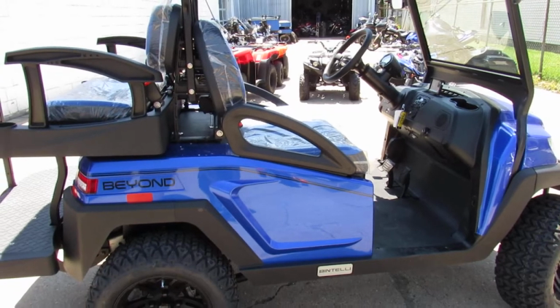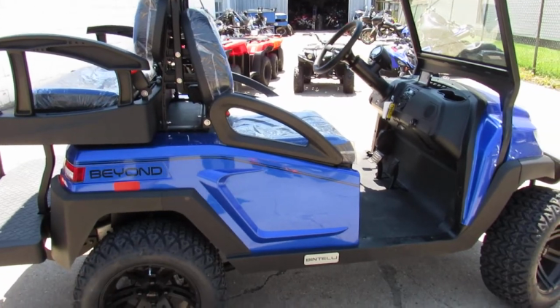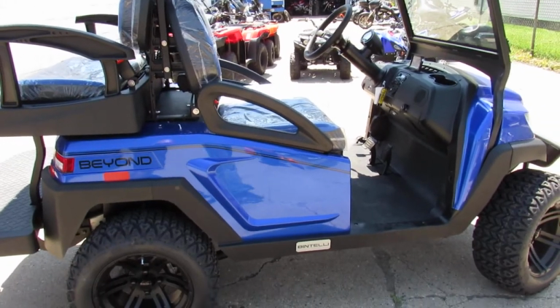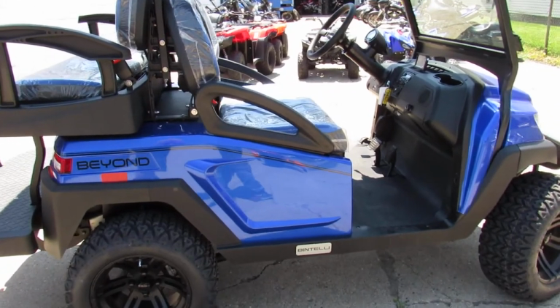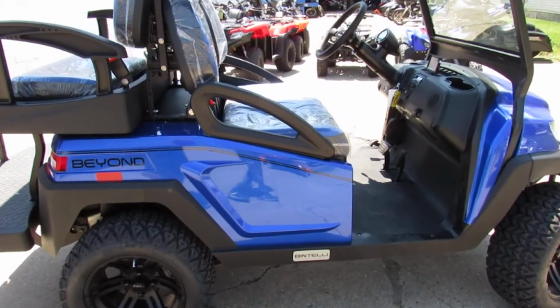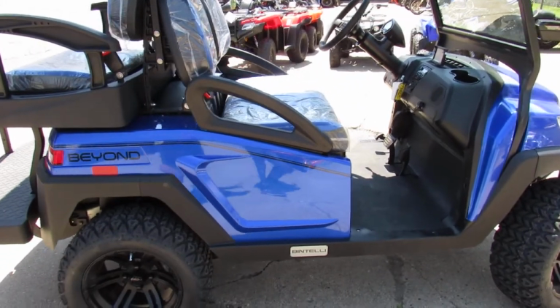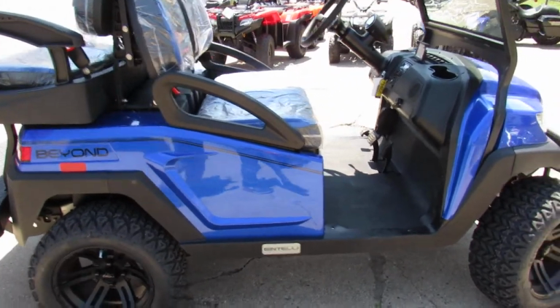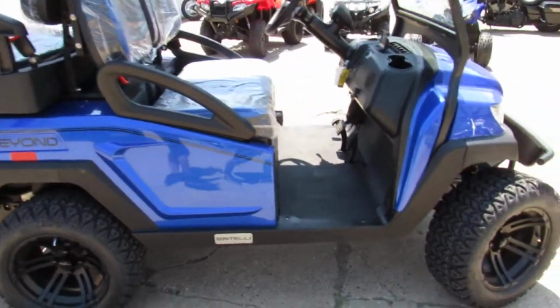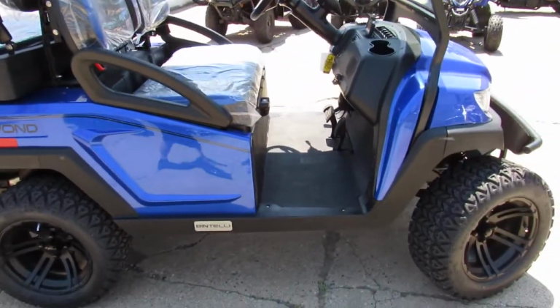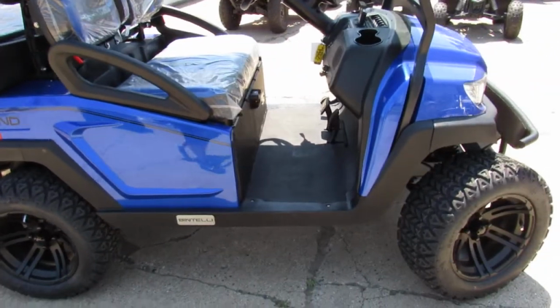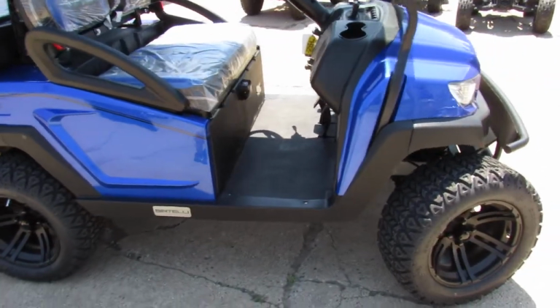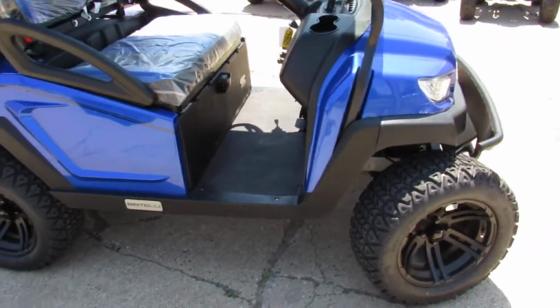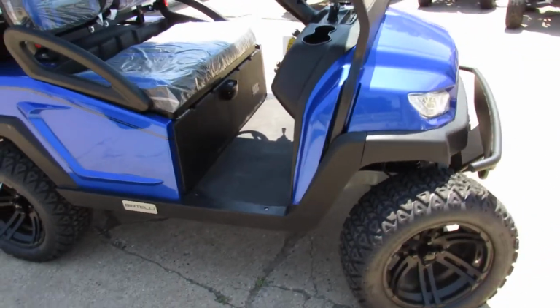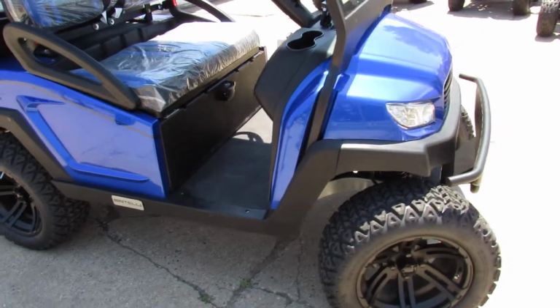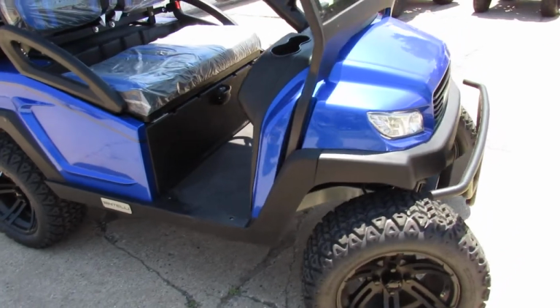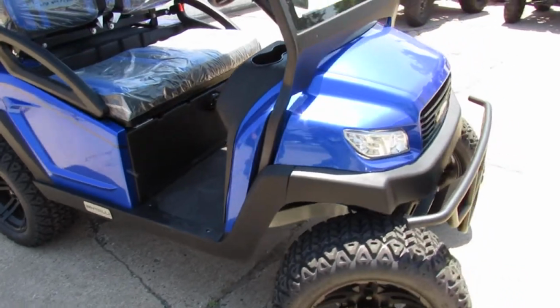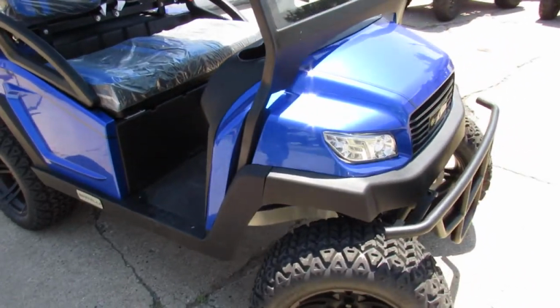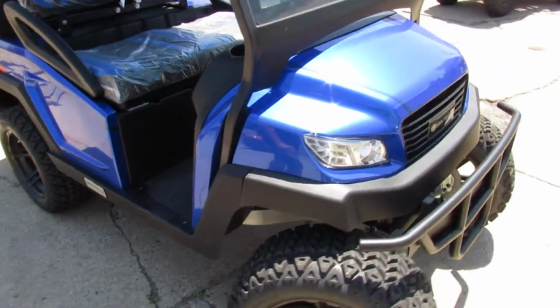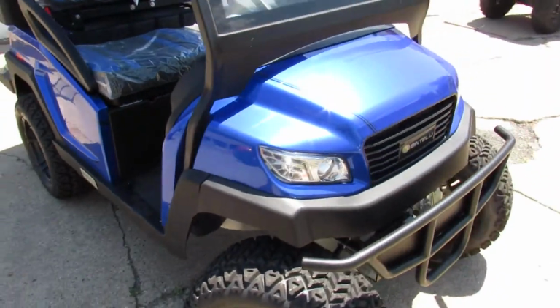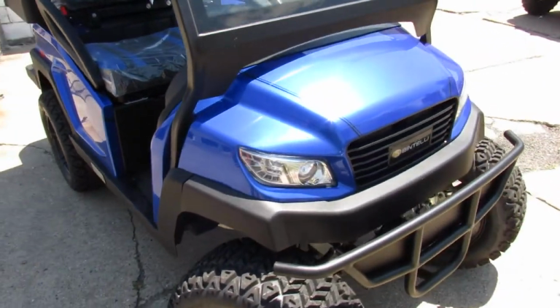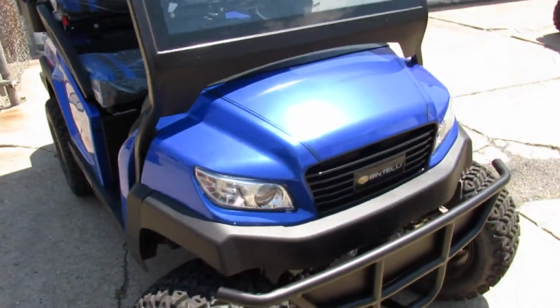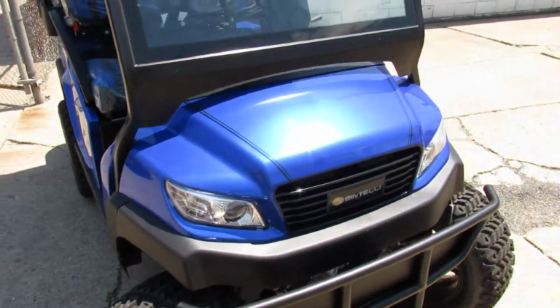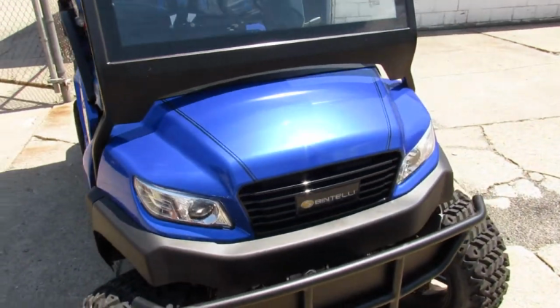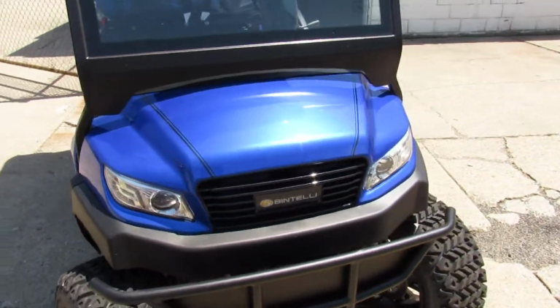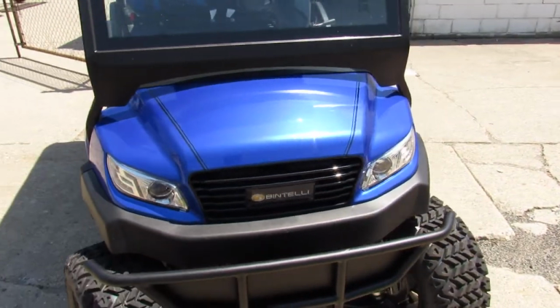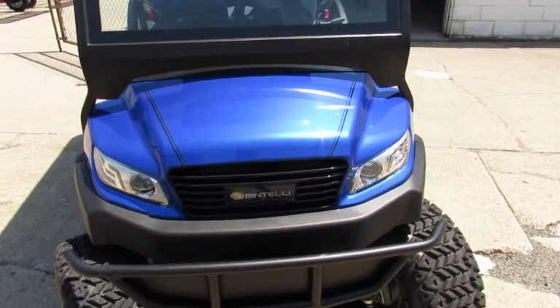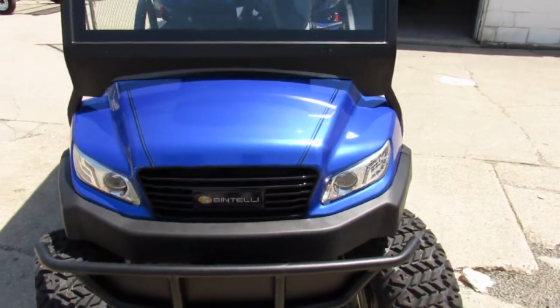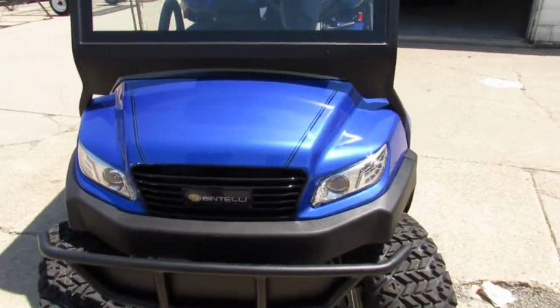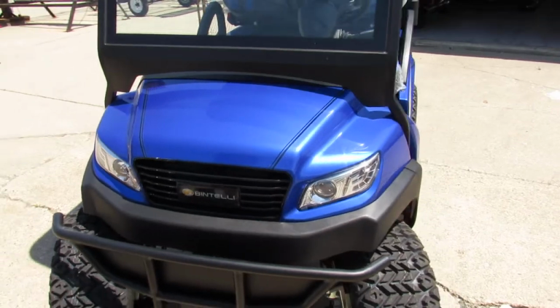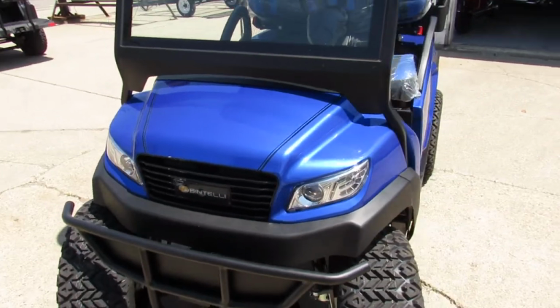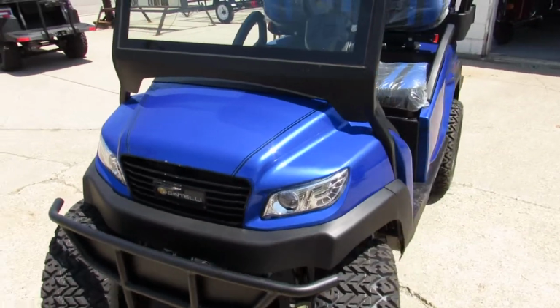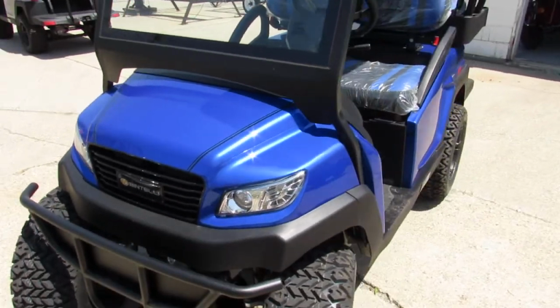What's up guys? It's Approval Power Sports. We got a new addition to our inventory. These things are IntelliBeyond 4-seater golf carts, and when I say they're badass, they are something.